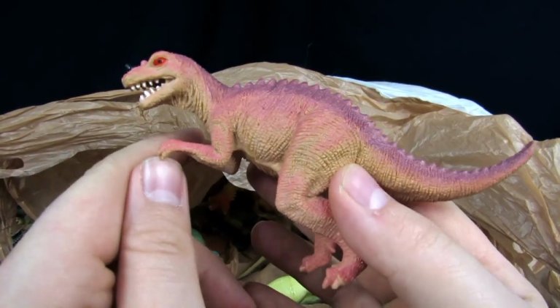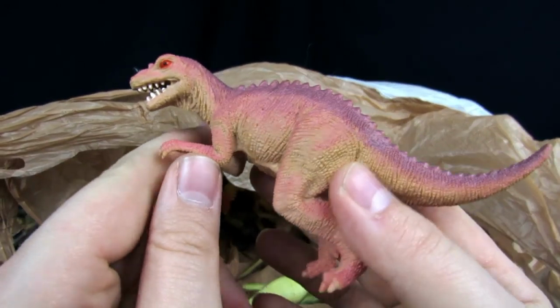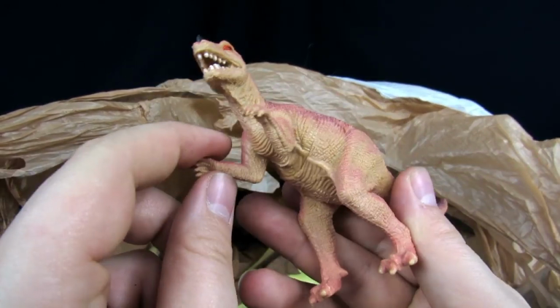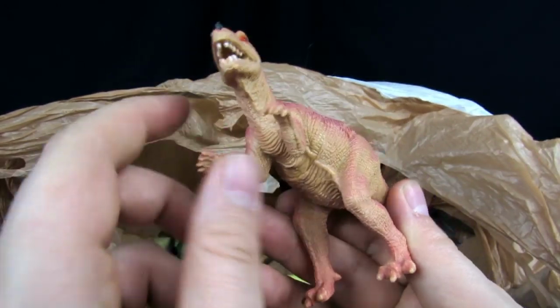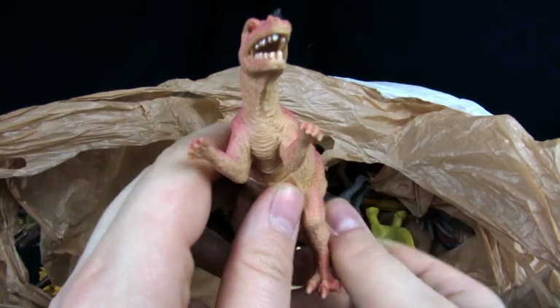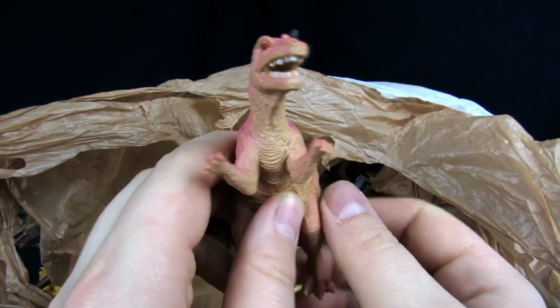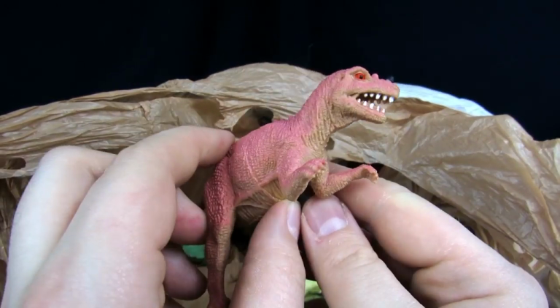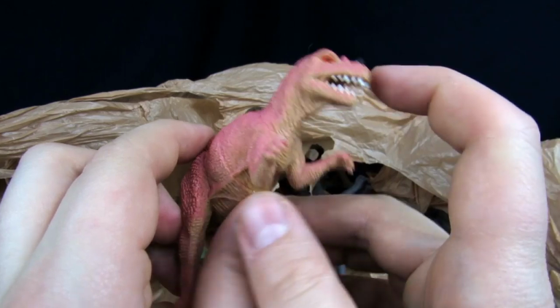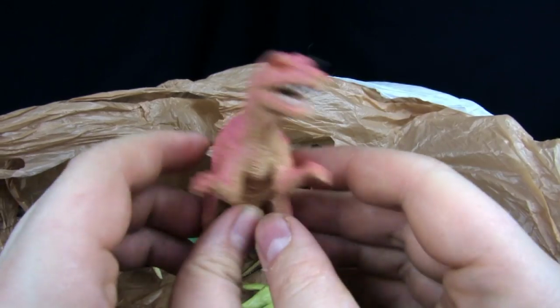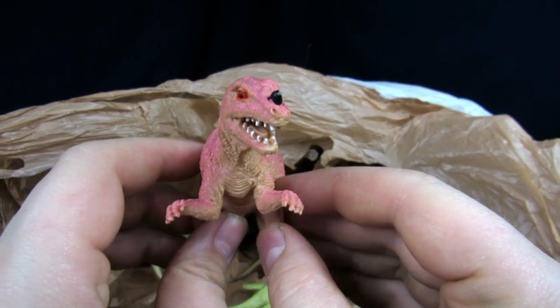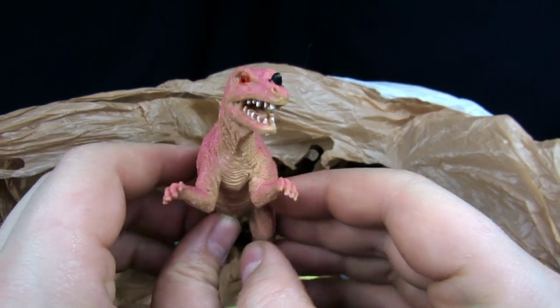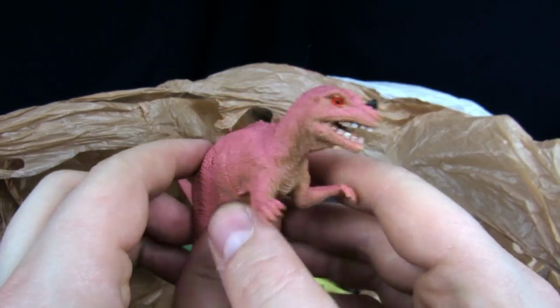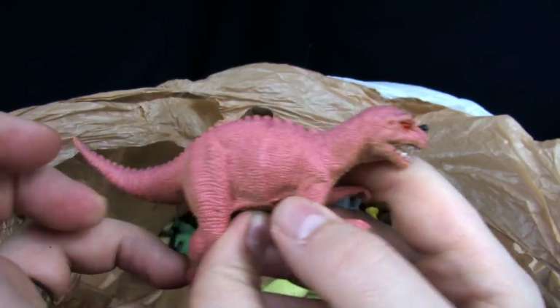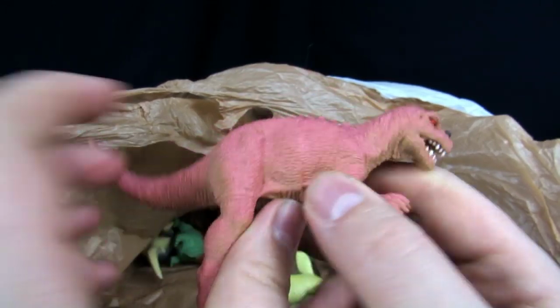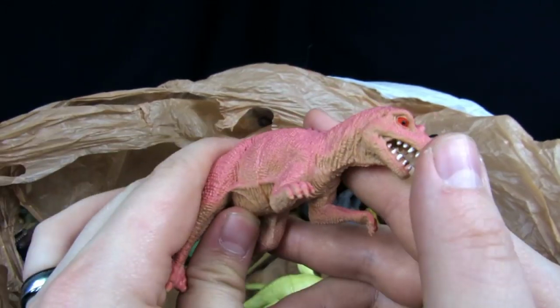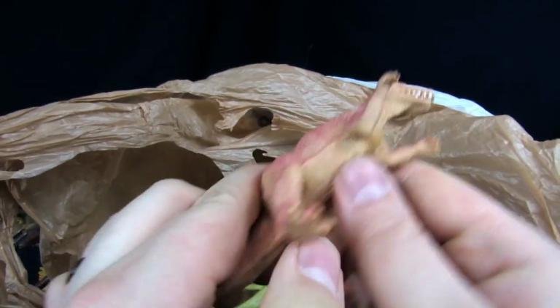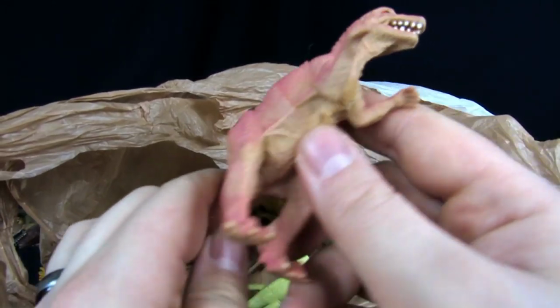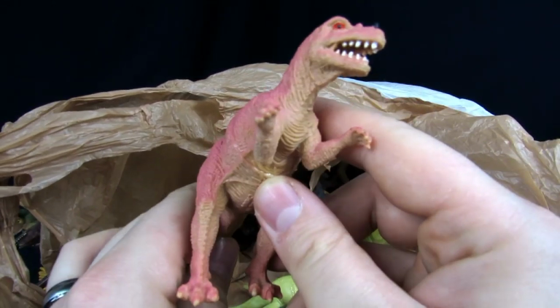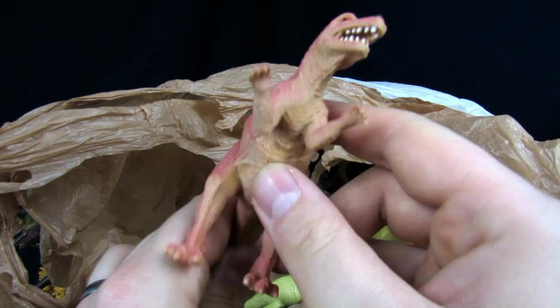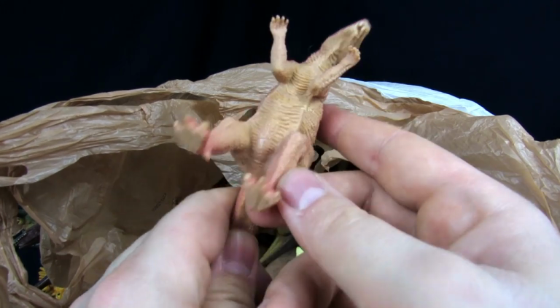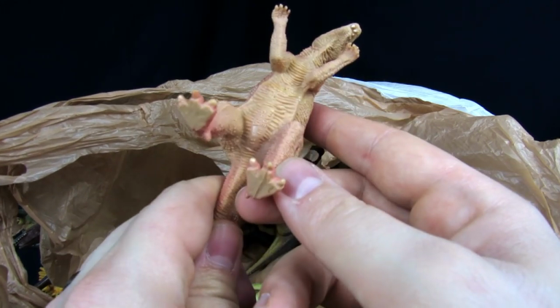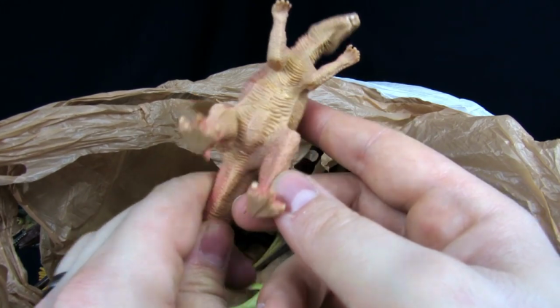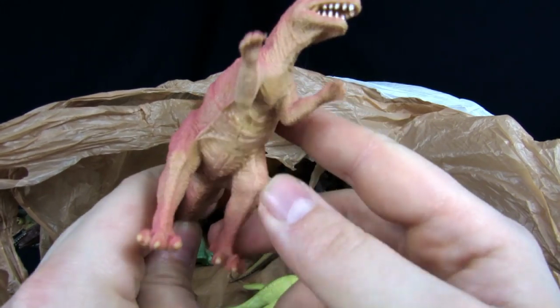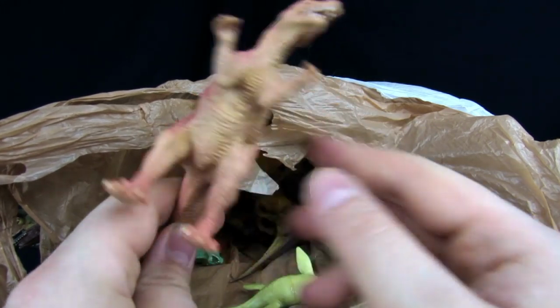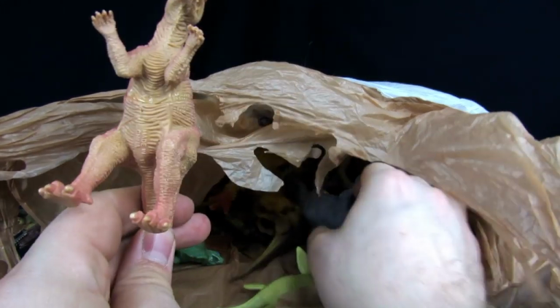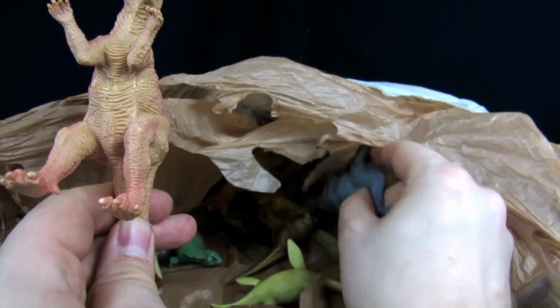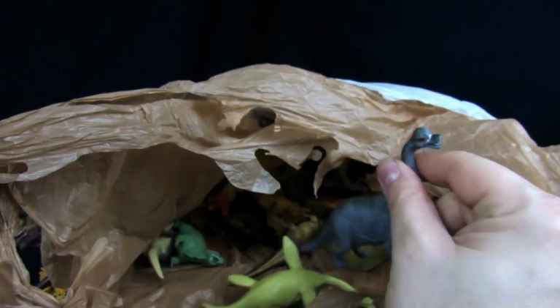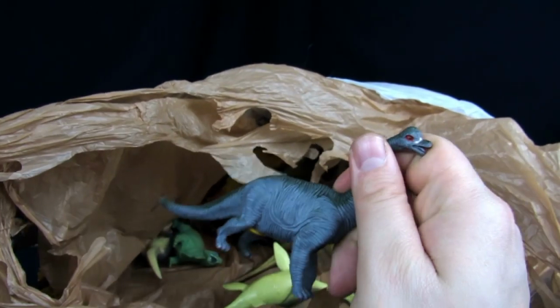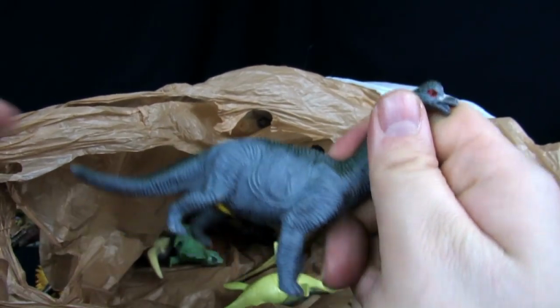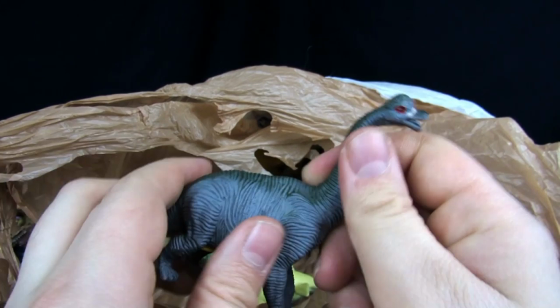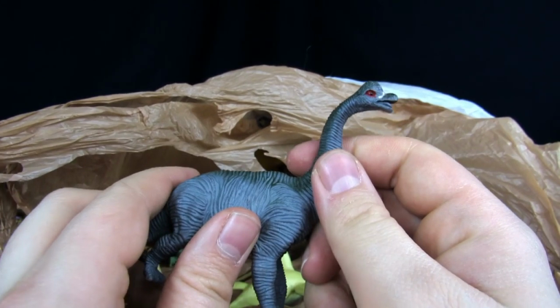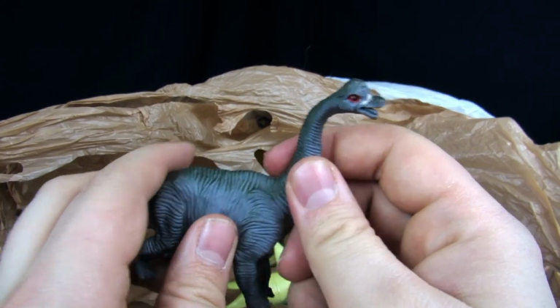I kind of like that Ceratosaurus — he's got the little horn on the front. I like that they decided to paint the one horn. At least he has the right amount of fingers. Yeah, he's got his teeth. Ceratosaurus!